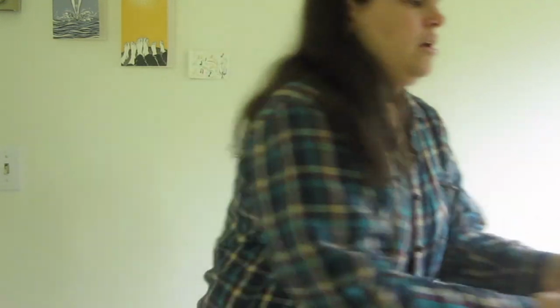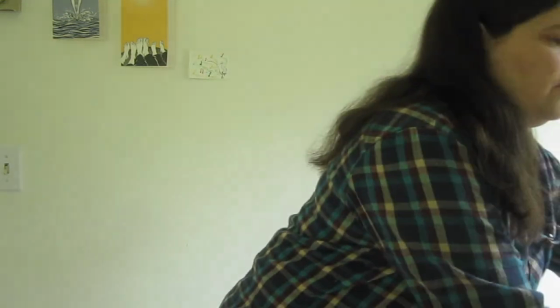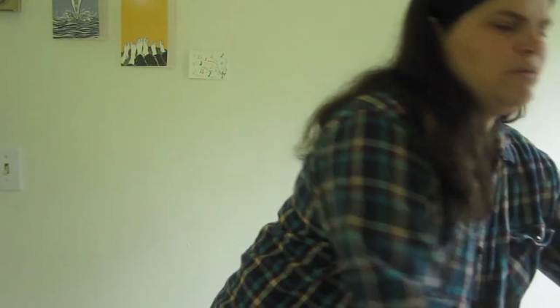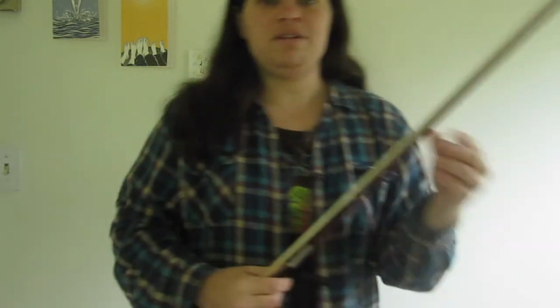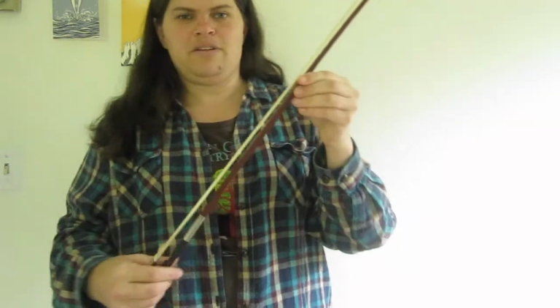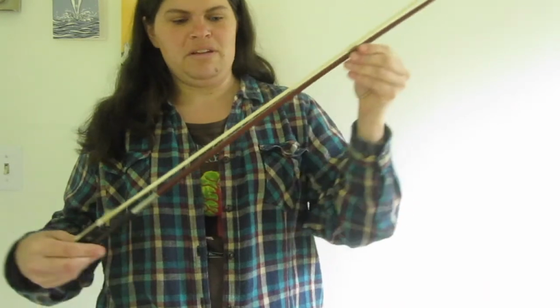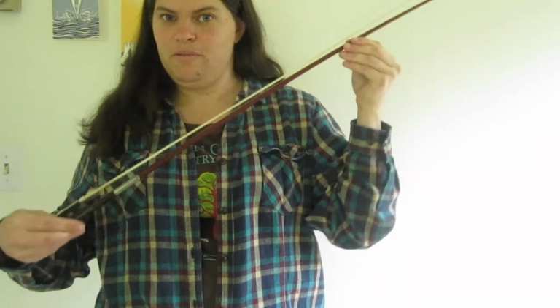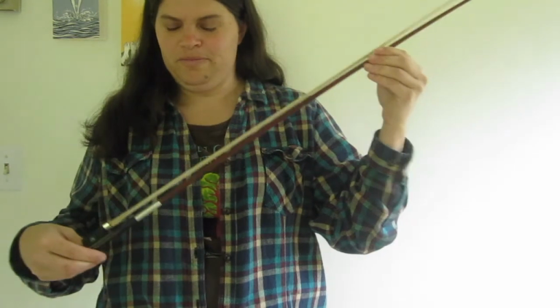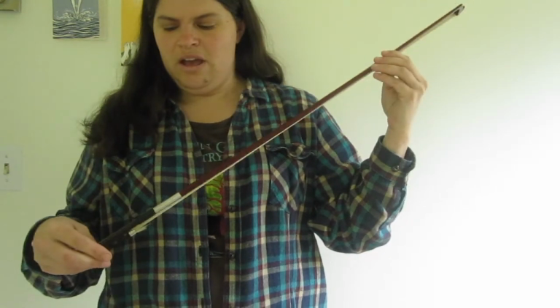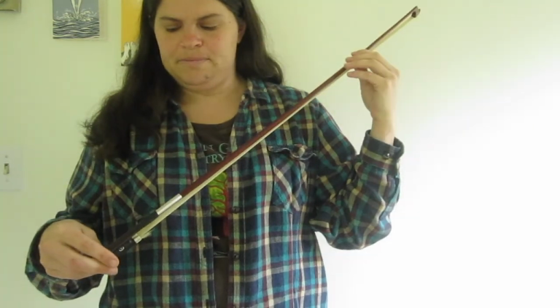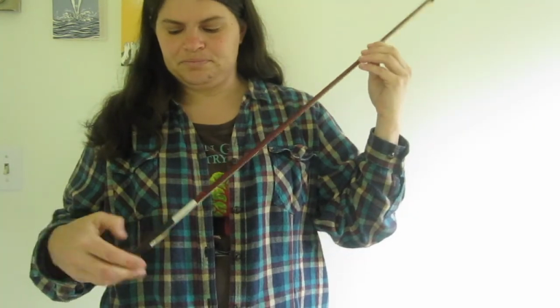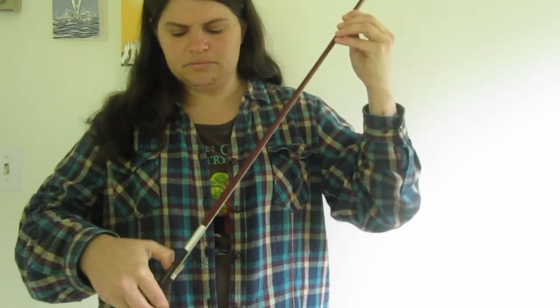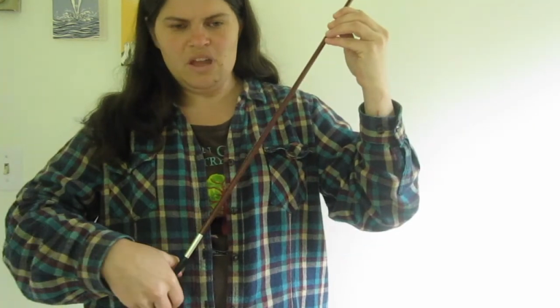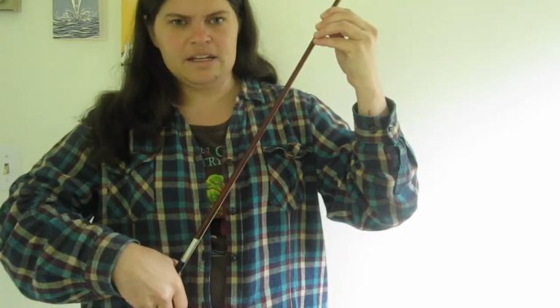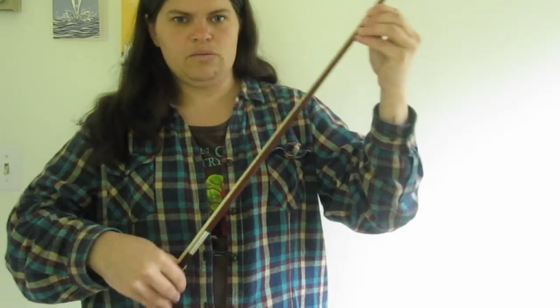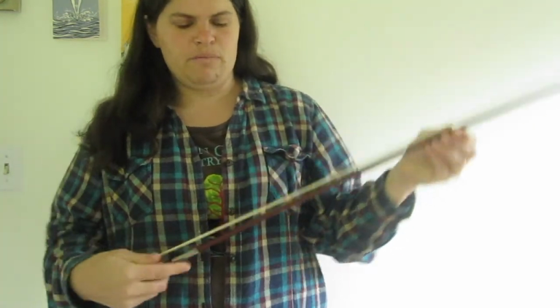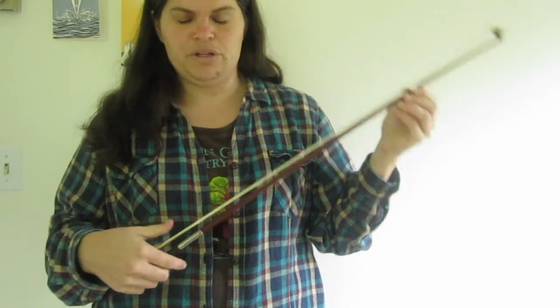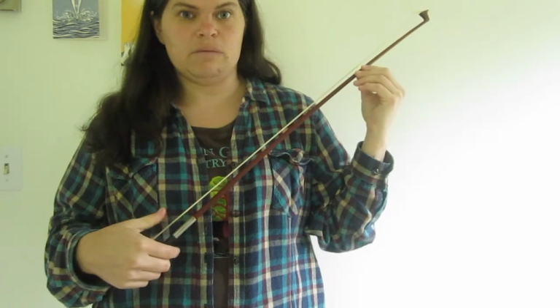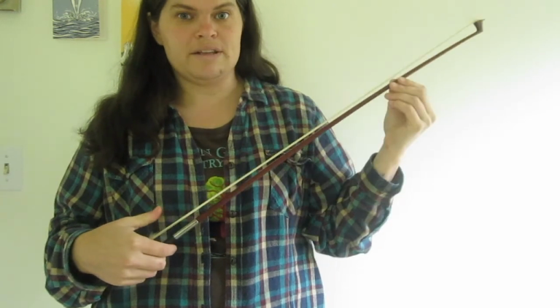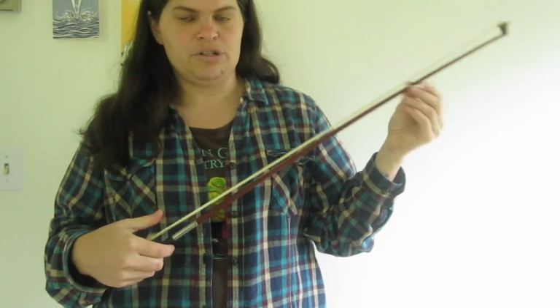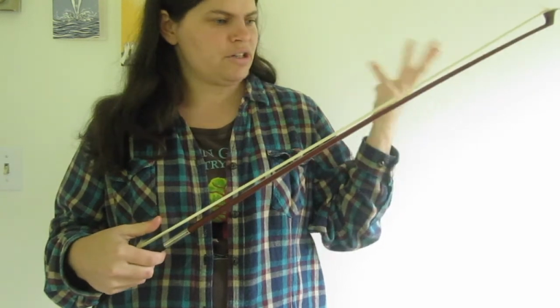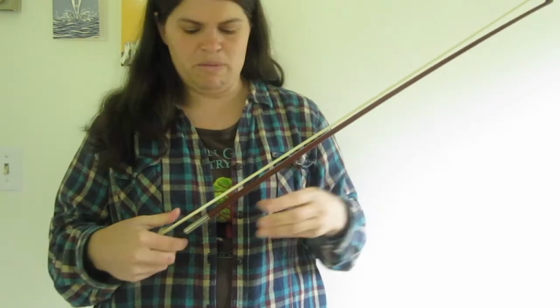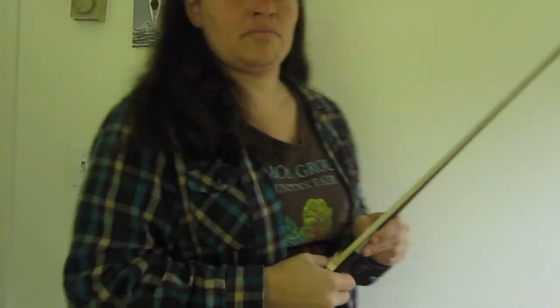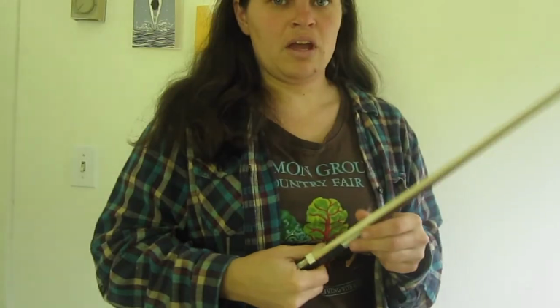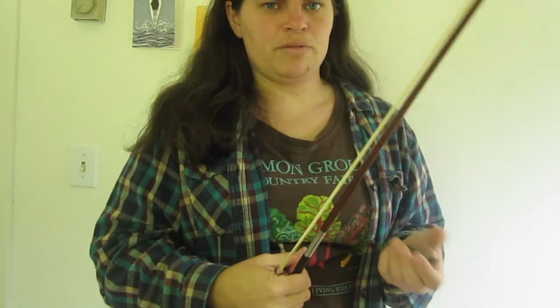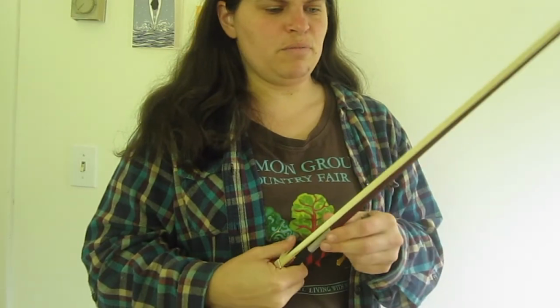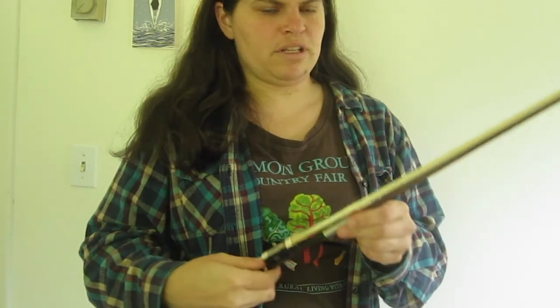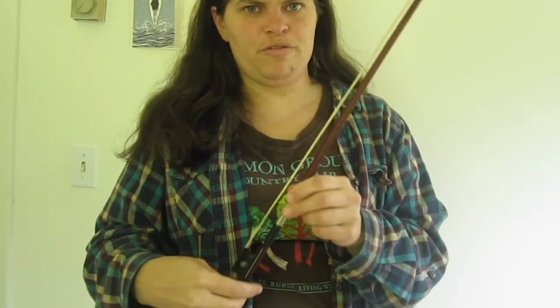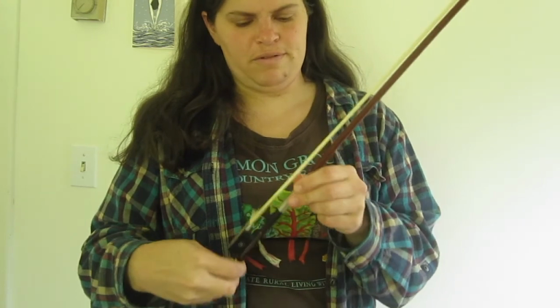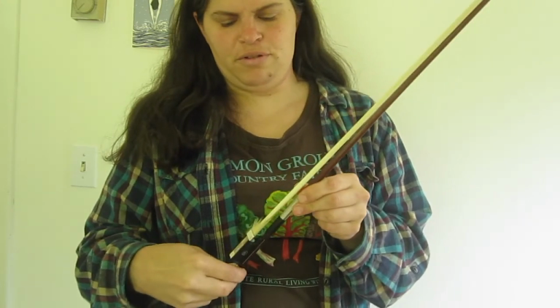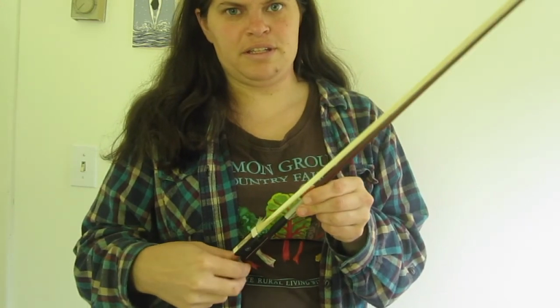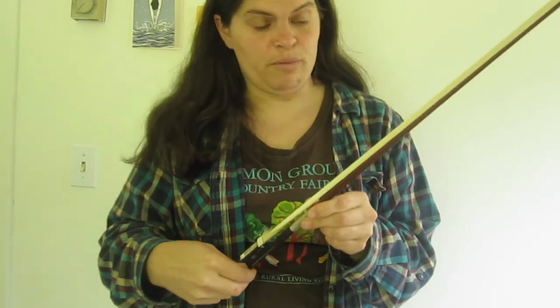The other most important piece of equipment is the bow. With the bow you need some rosin. When it comes to putting rosin on the bow, the first thing you want to do is tighten the bow.